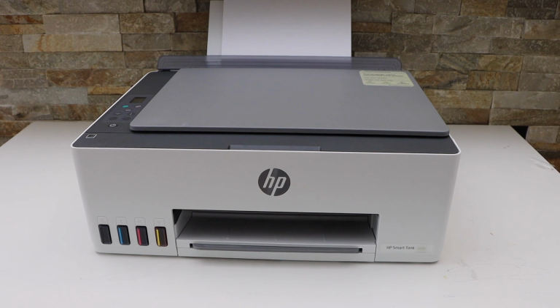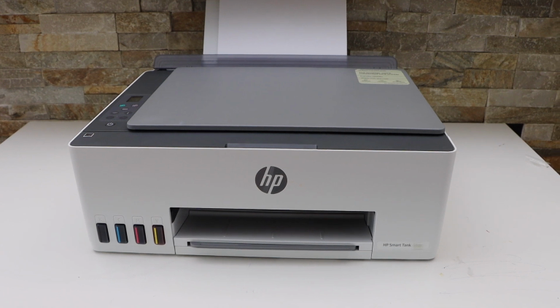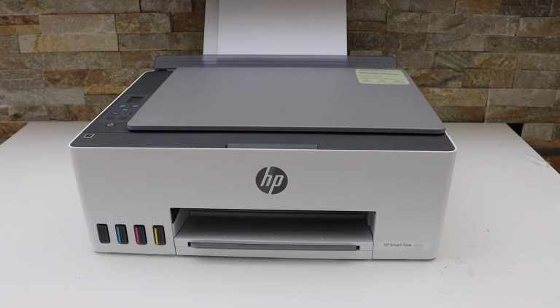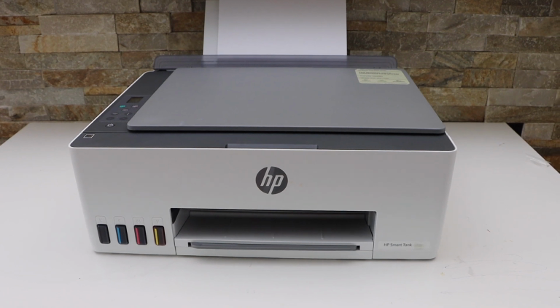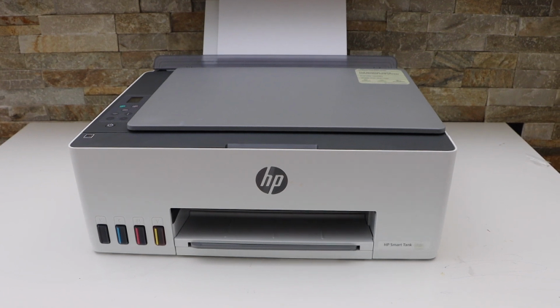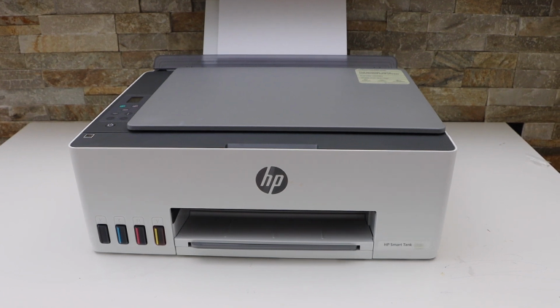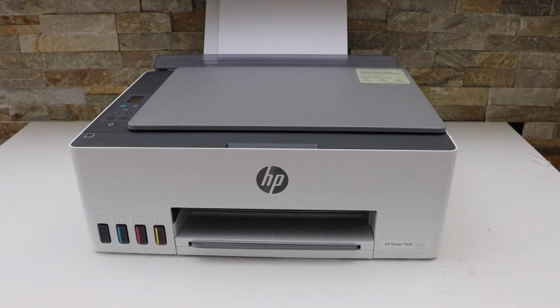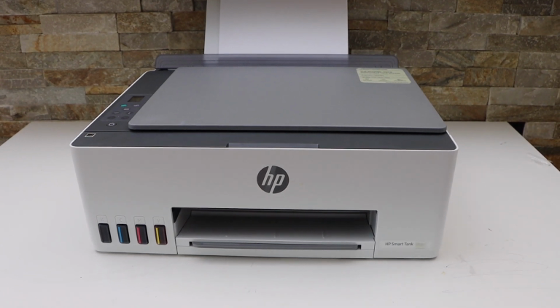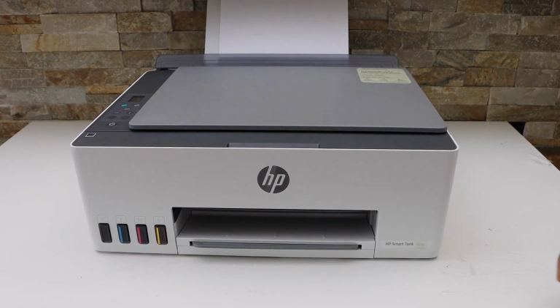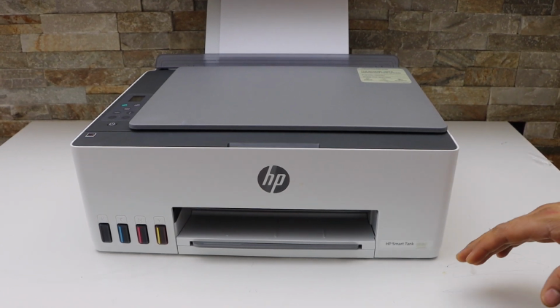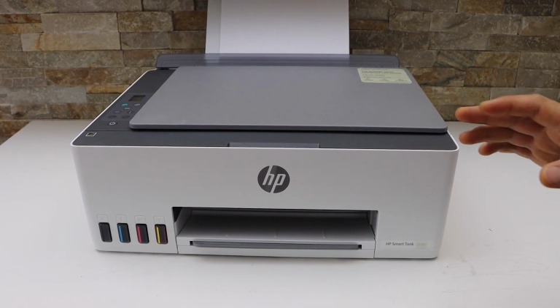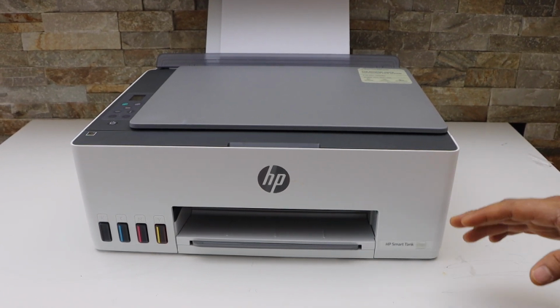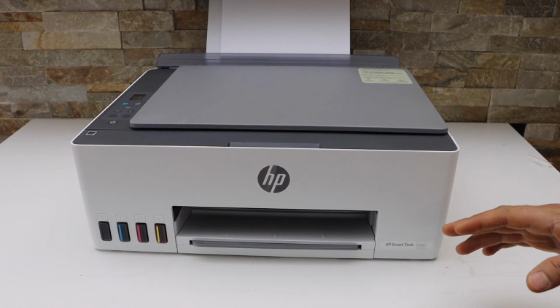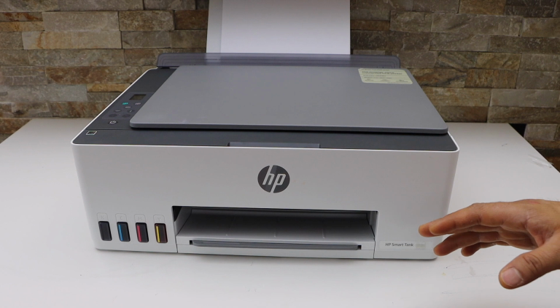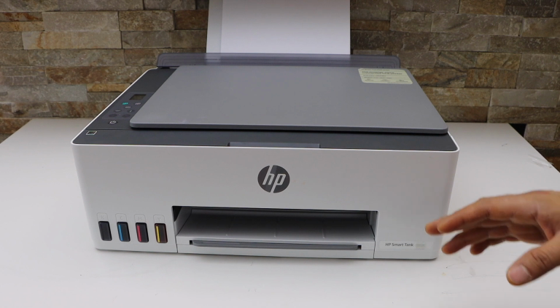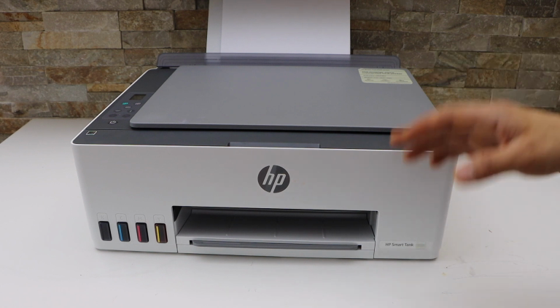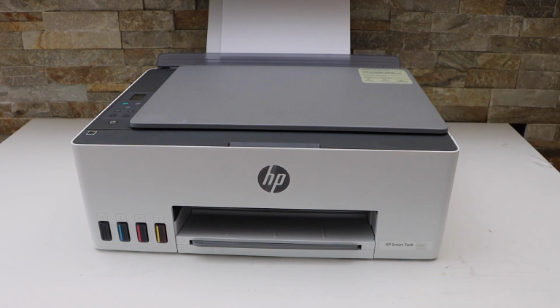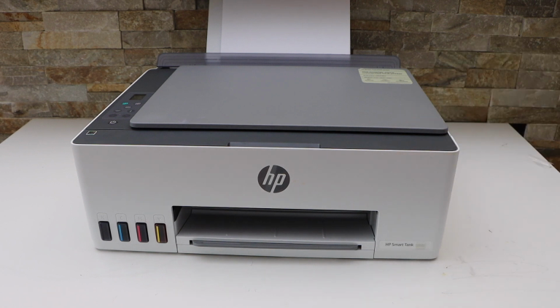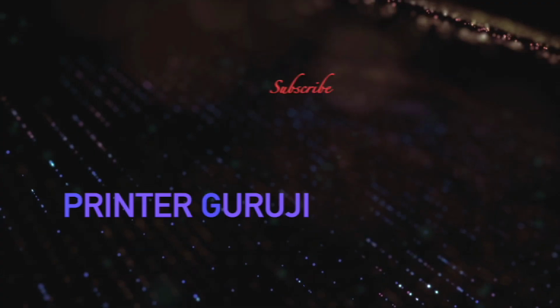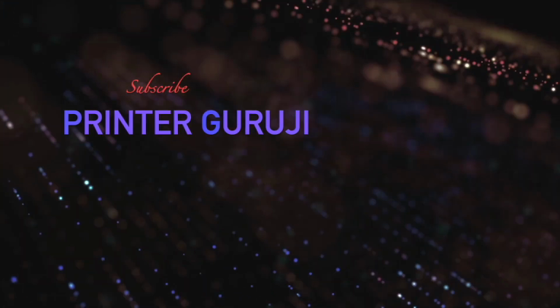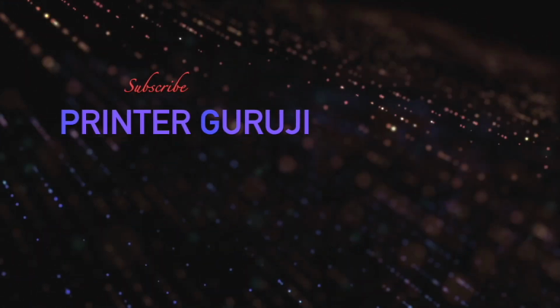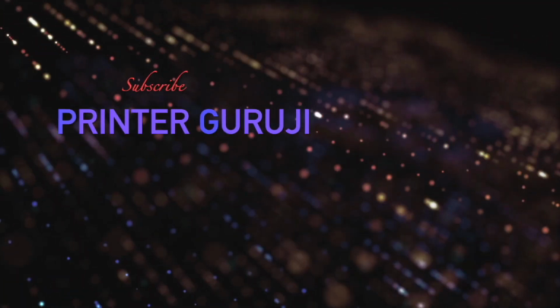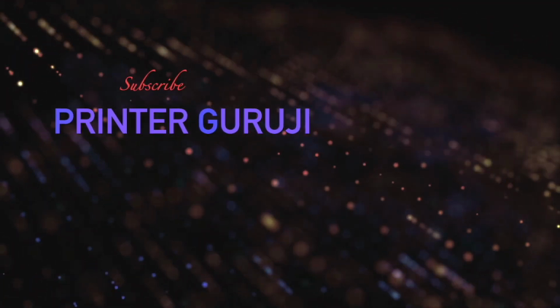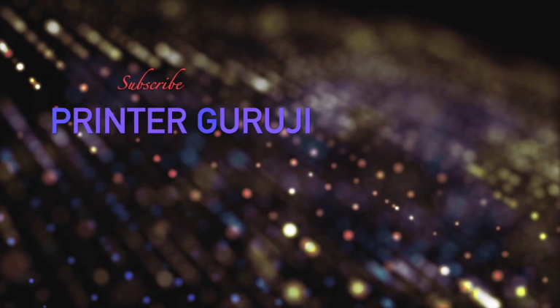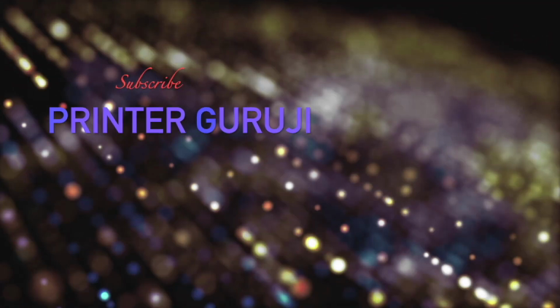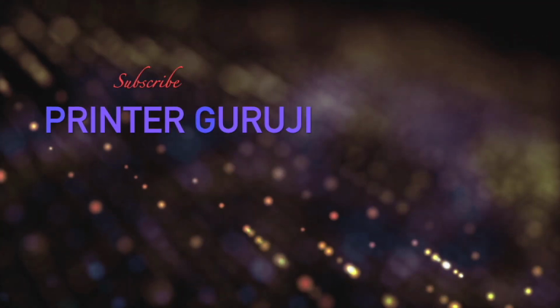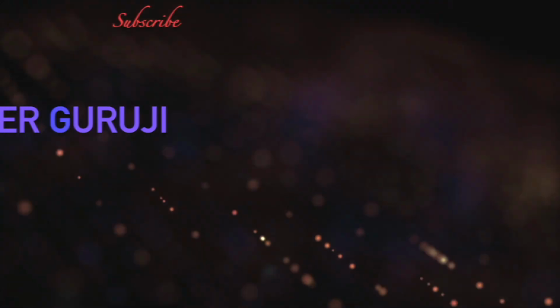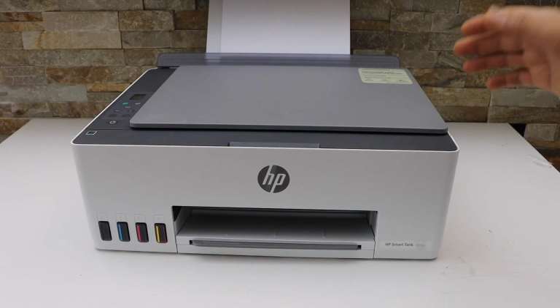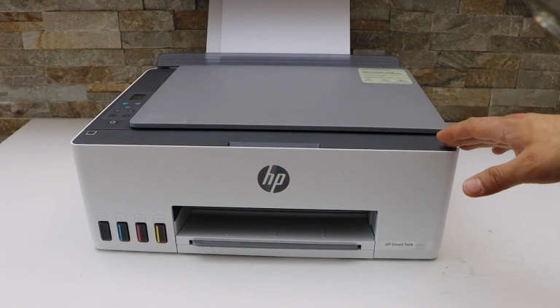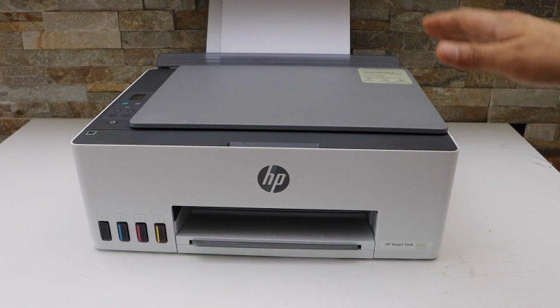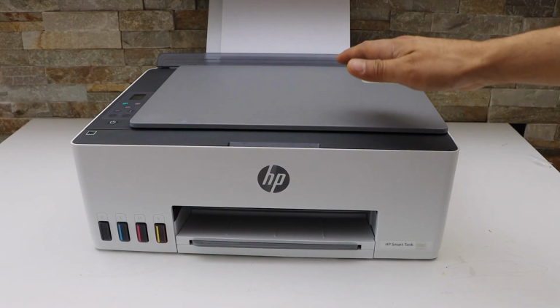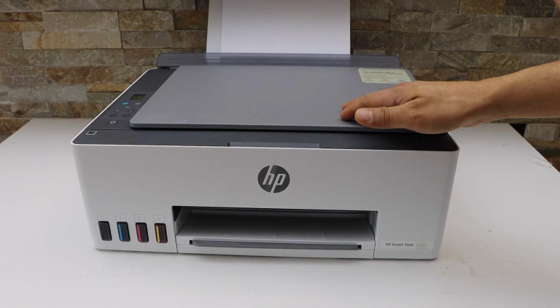In this video I'm going to show you how to reset your HP SmartTank 5107 printer to factory defaults. First thing is to switch on the printer.